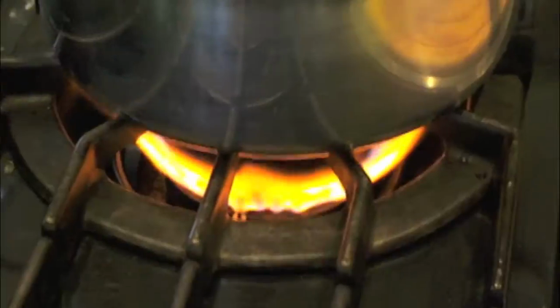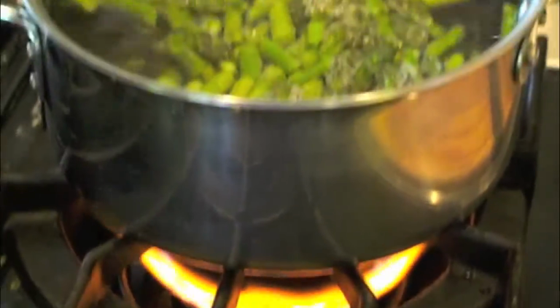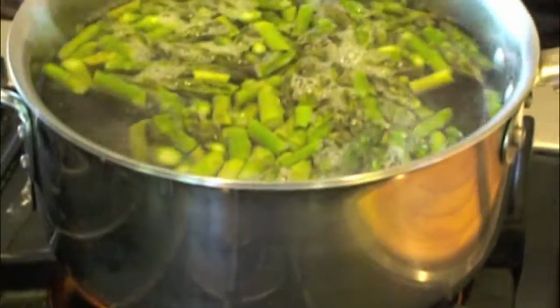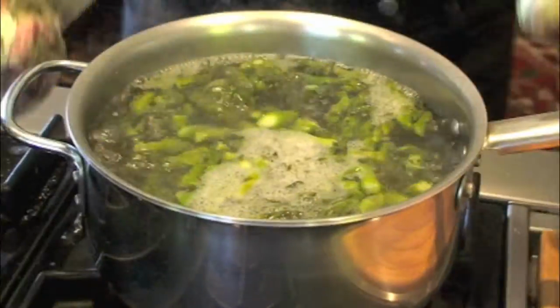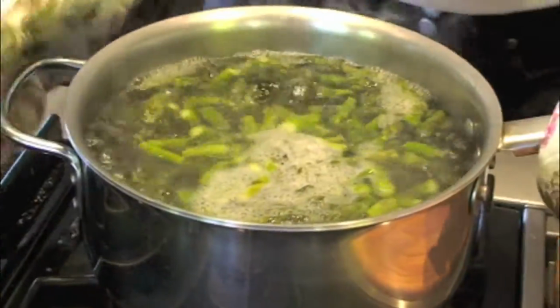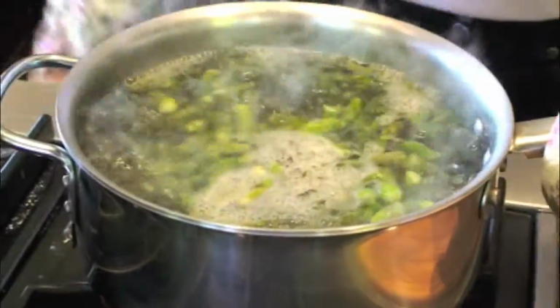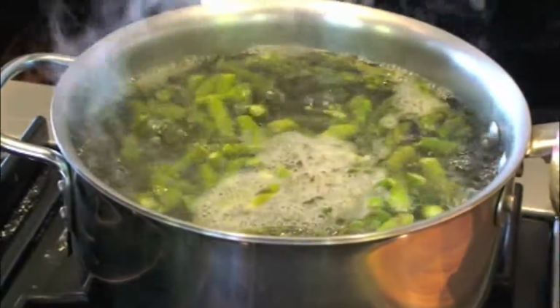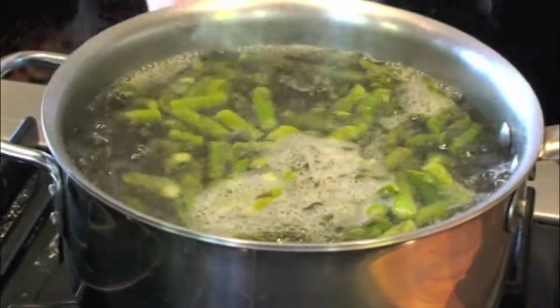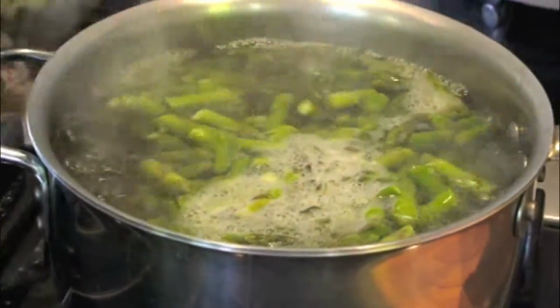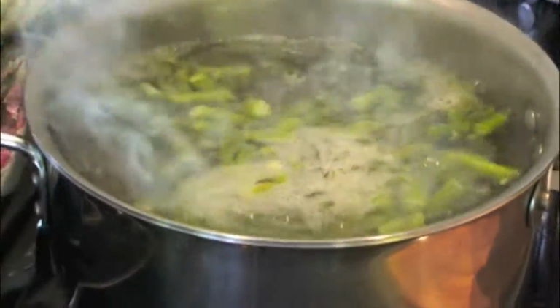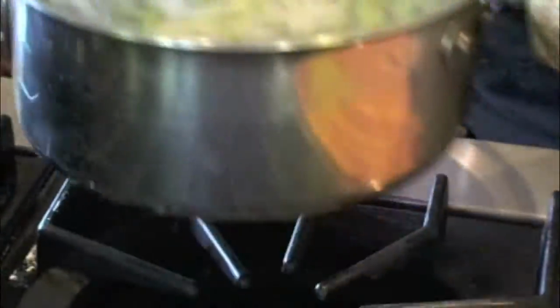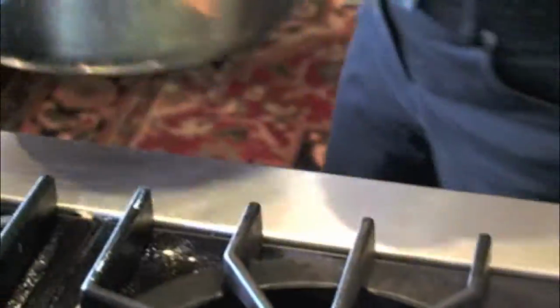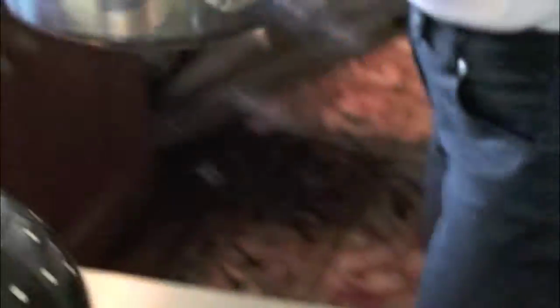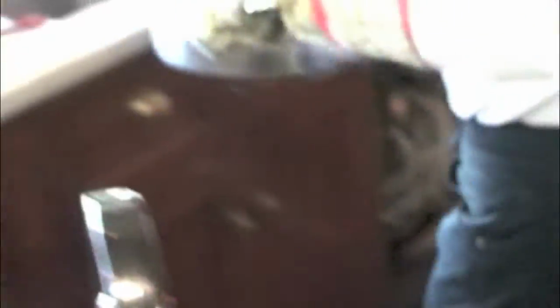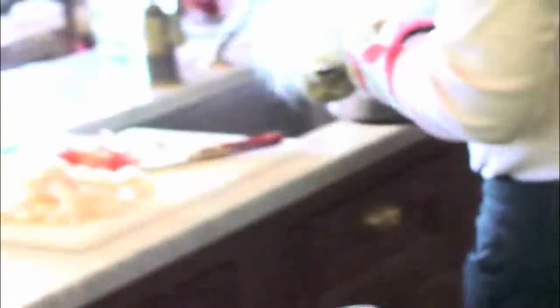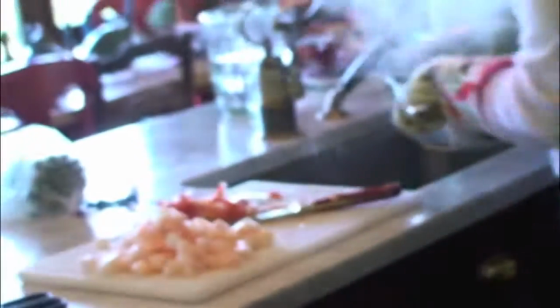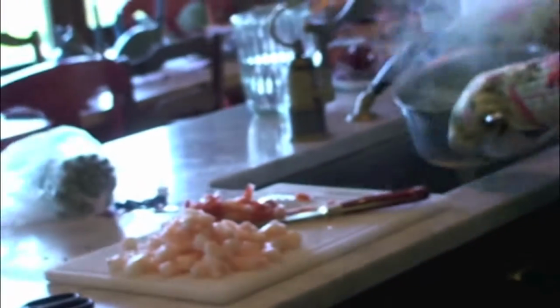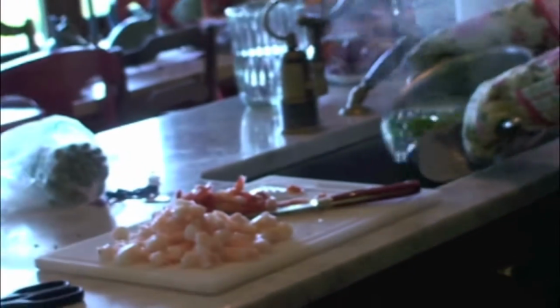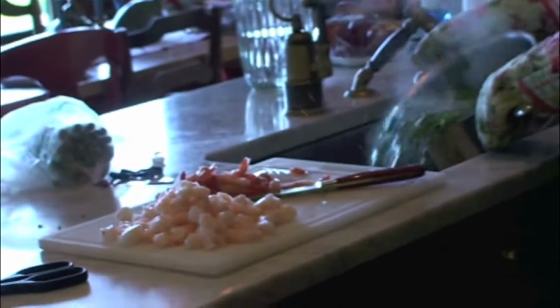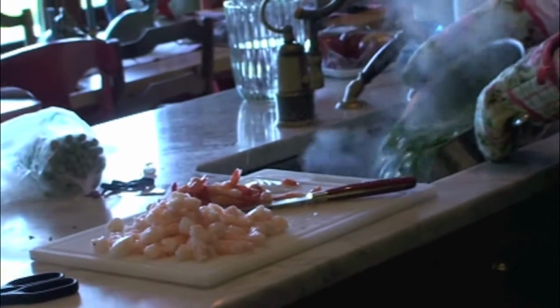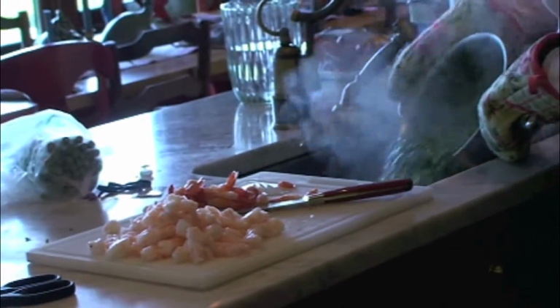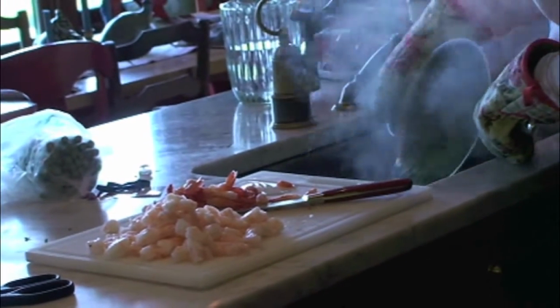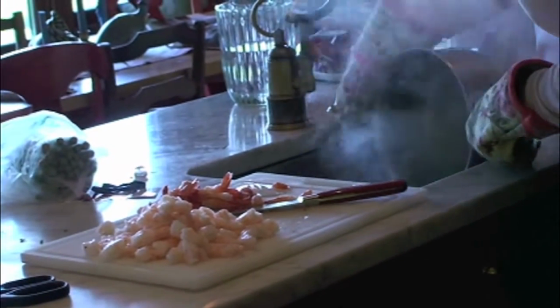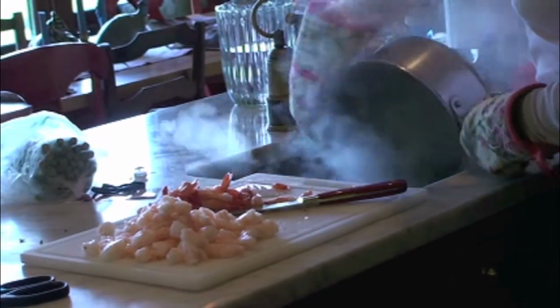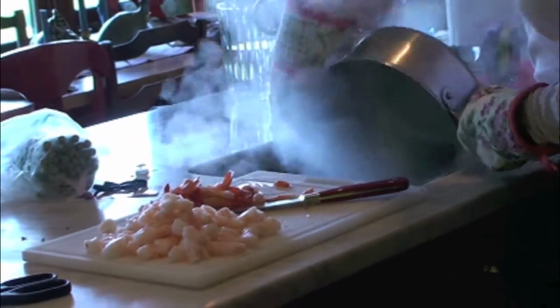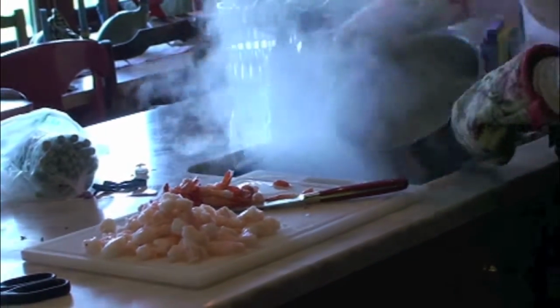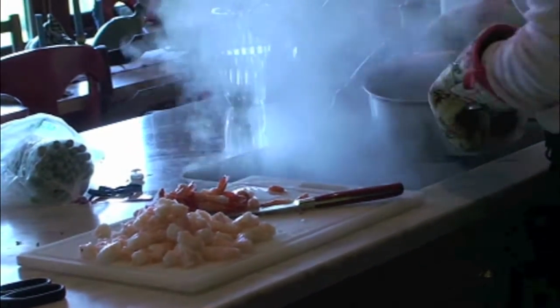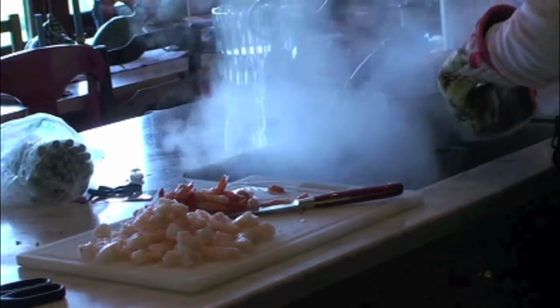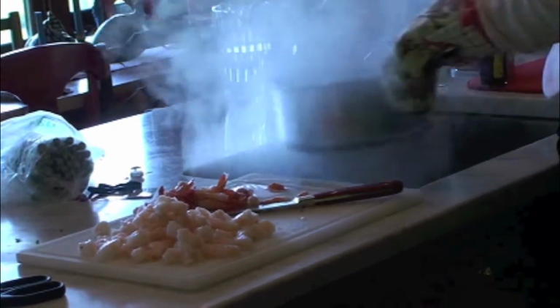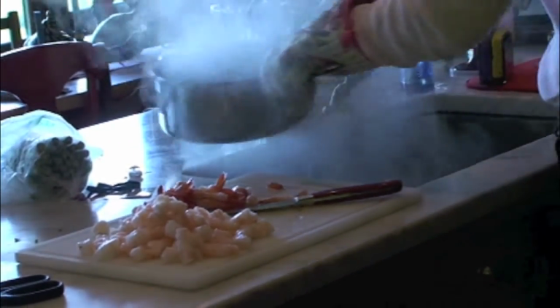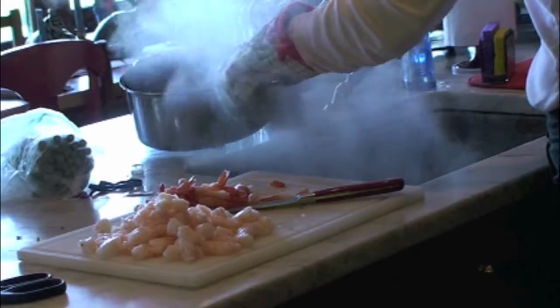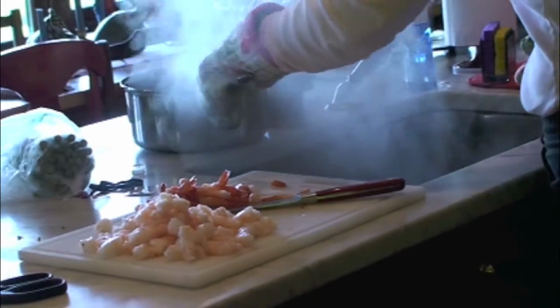Boil some water and blanch the asparagus. Blanching is a process whereby you just slightly cook the asparagus so it's not raw, but not too cooked.